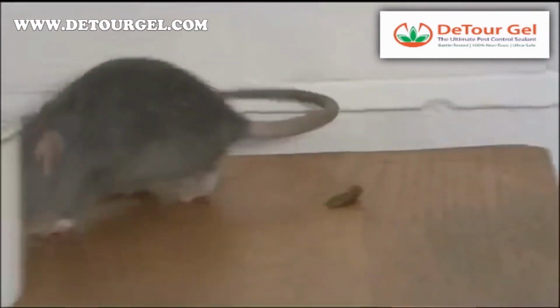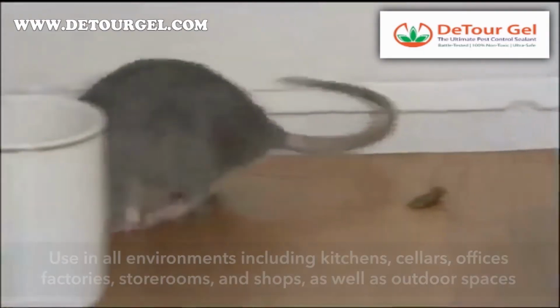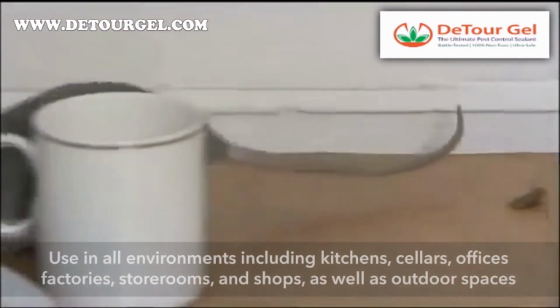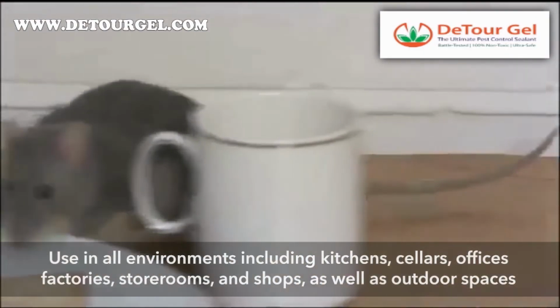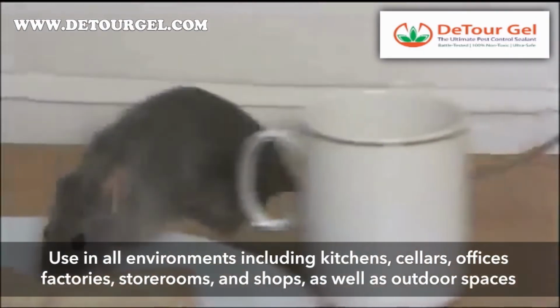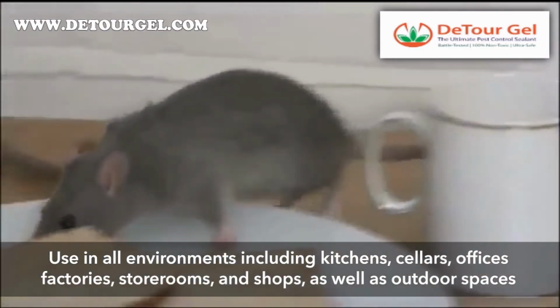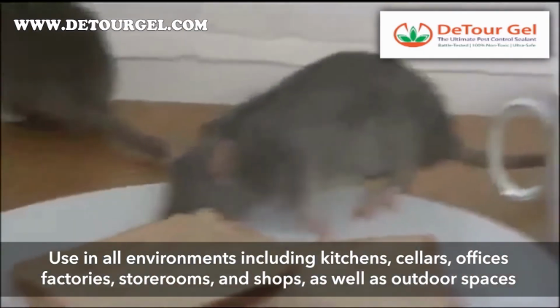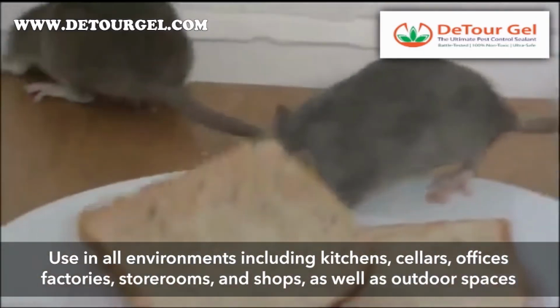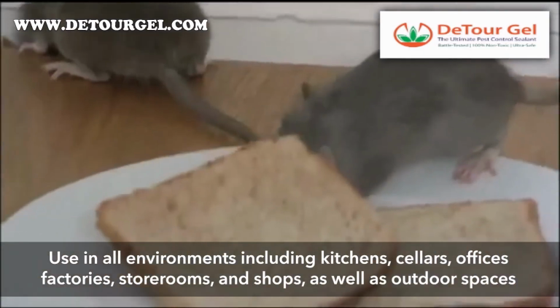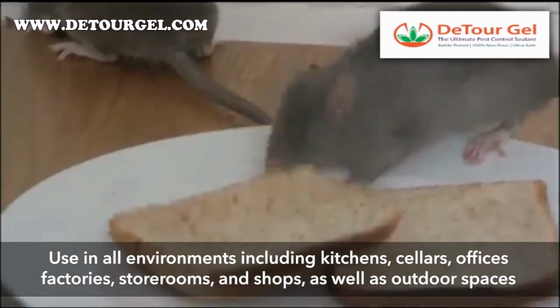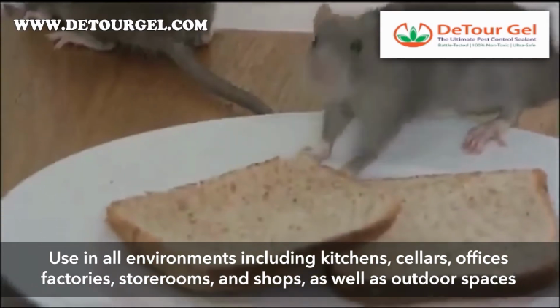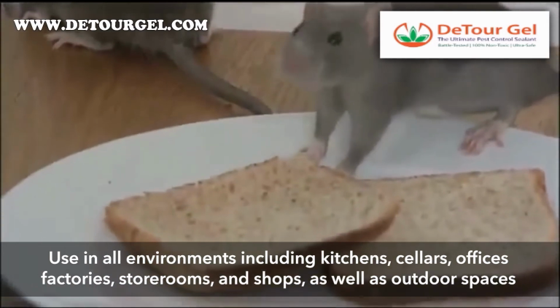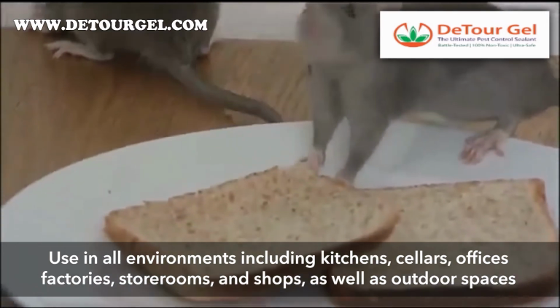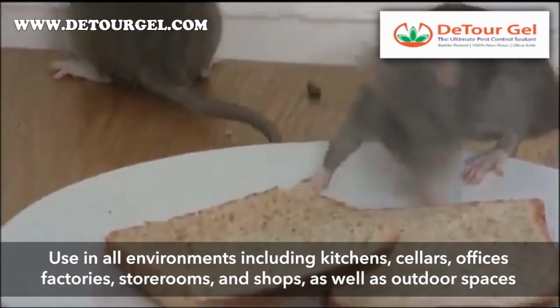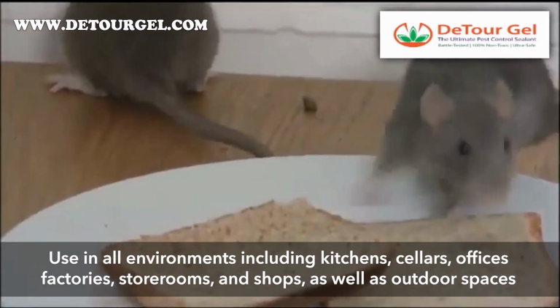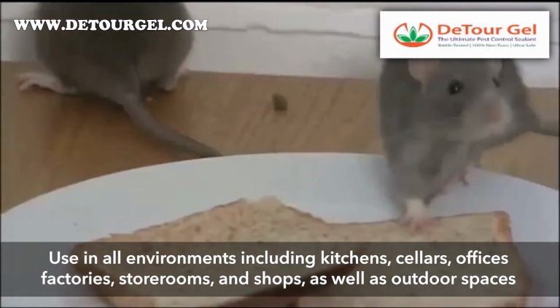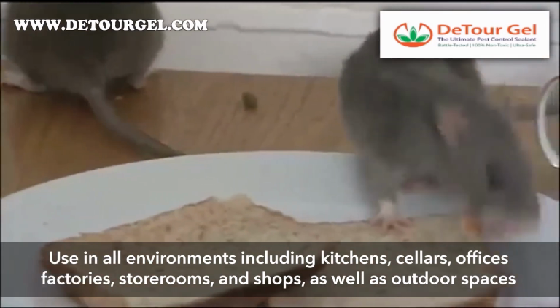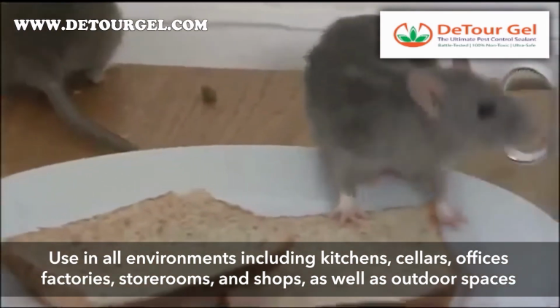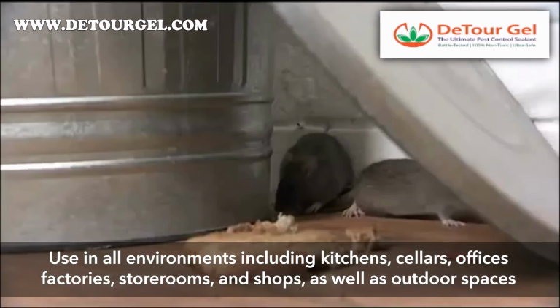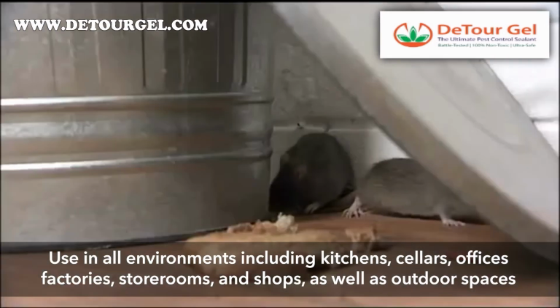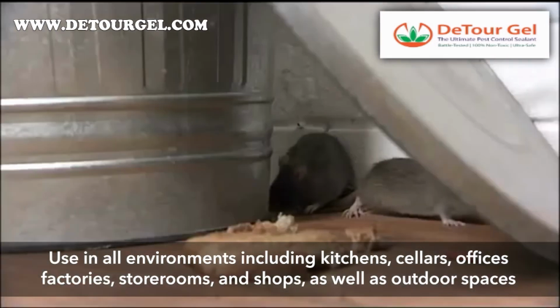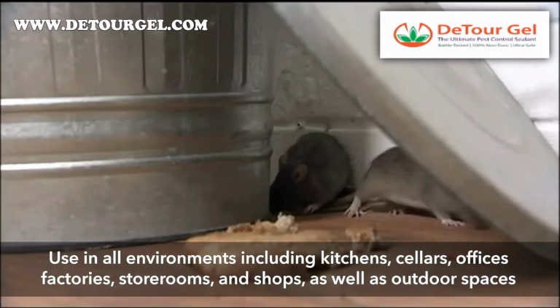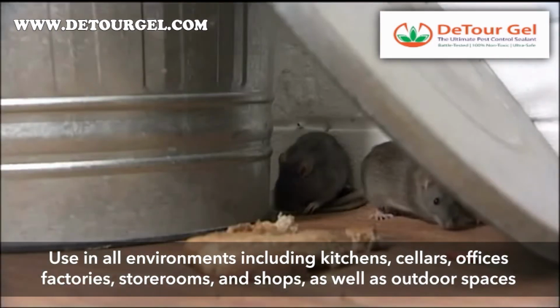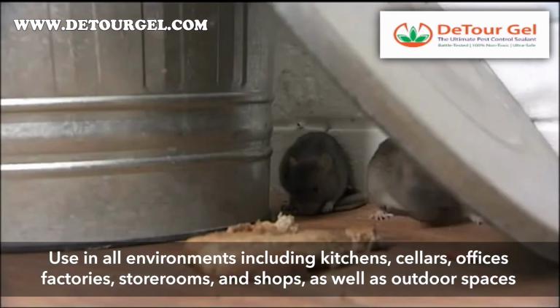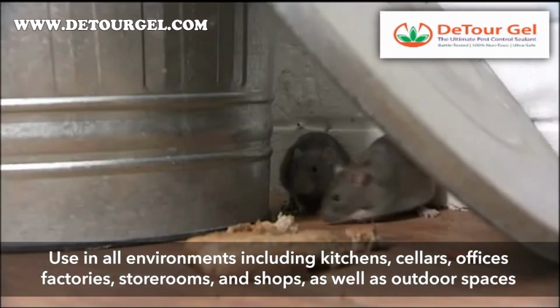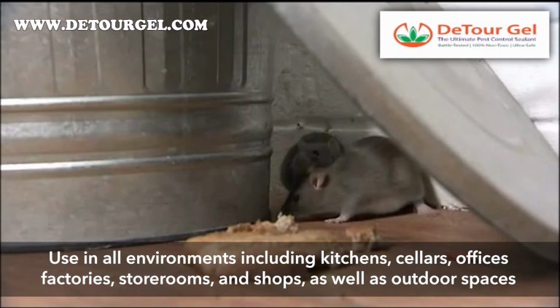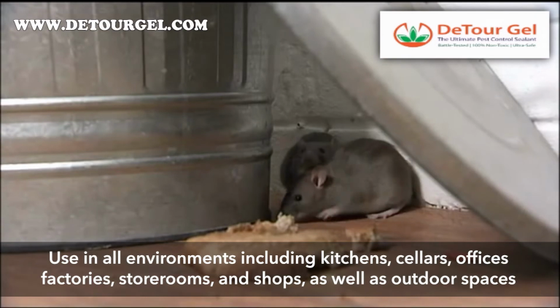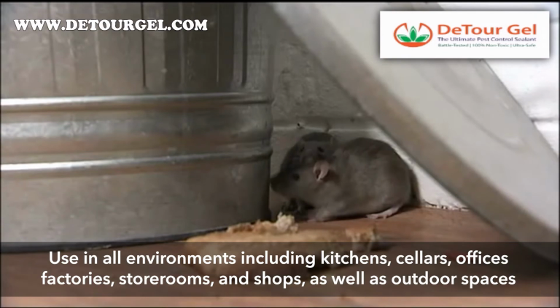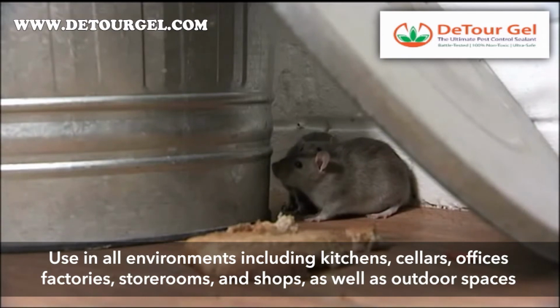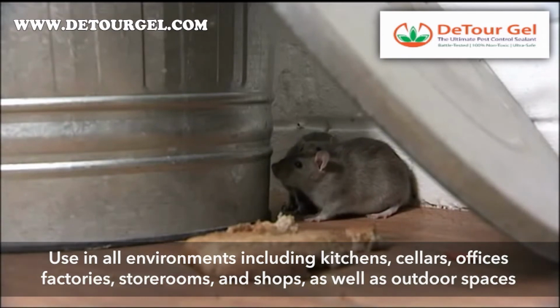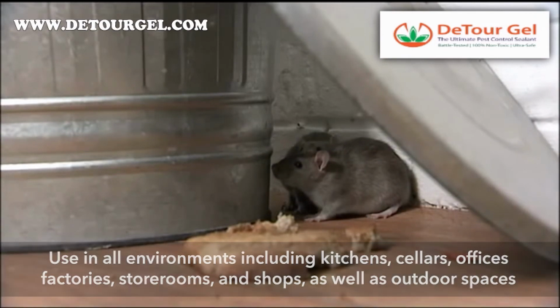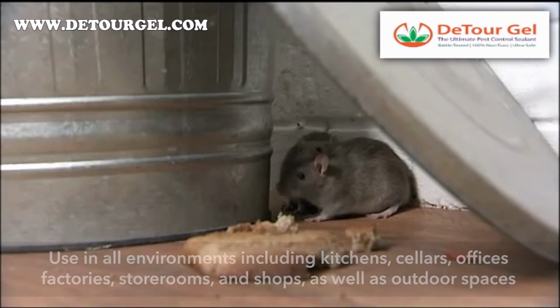Detour Gel rat repellent can be effectively used to cover all environments where rats and mice are present, including kitchens, cellars, offices, factories, storerooms and shops, as well as outdoor spaces.